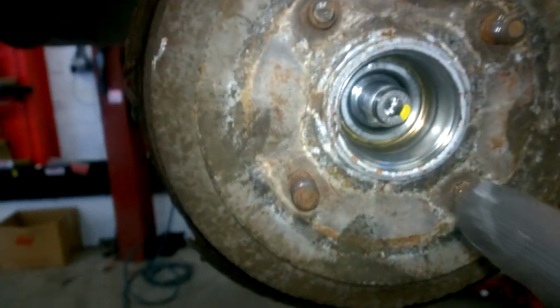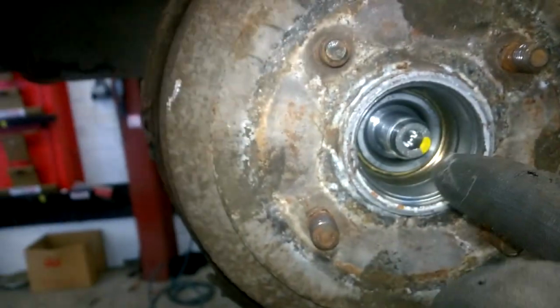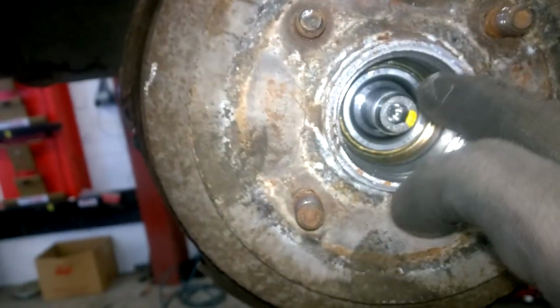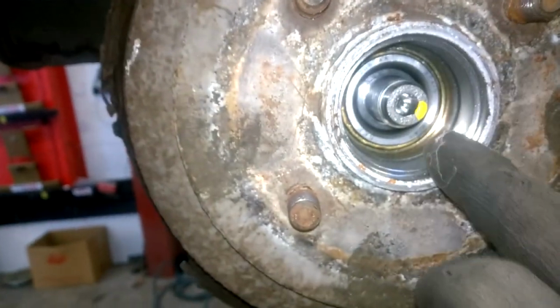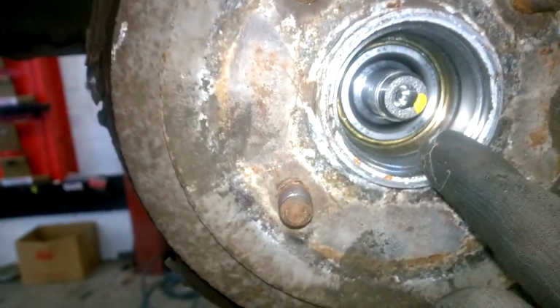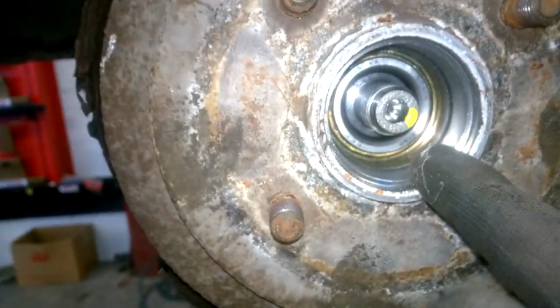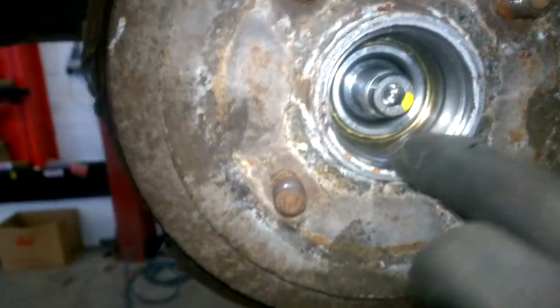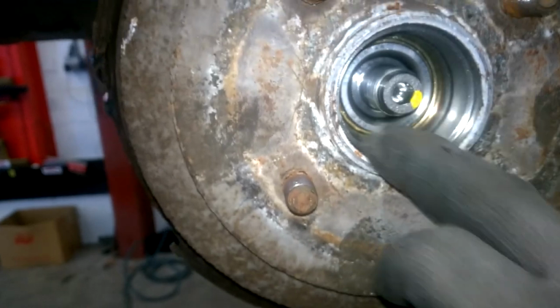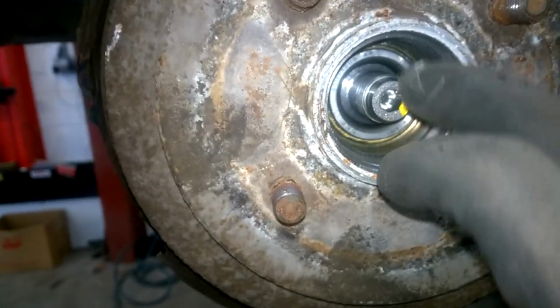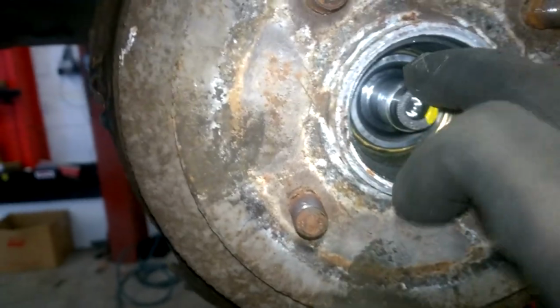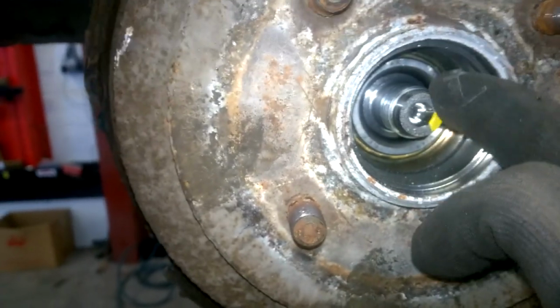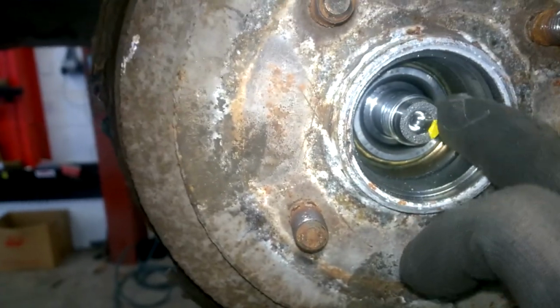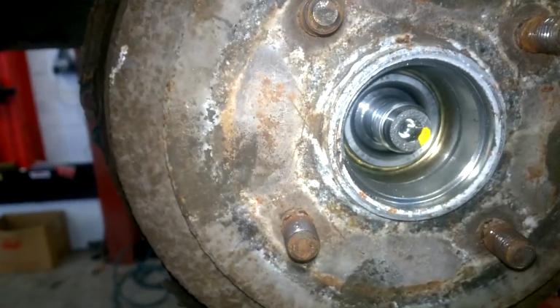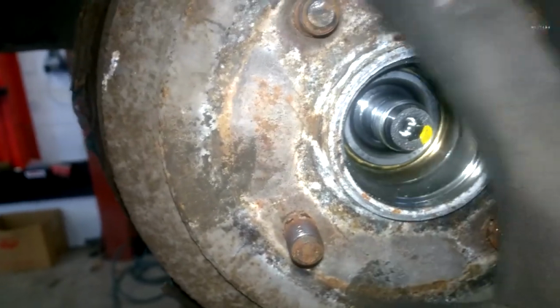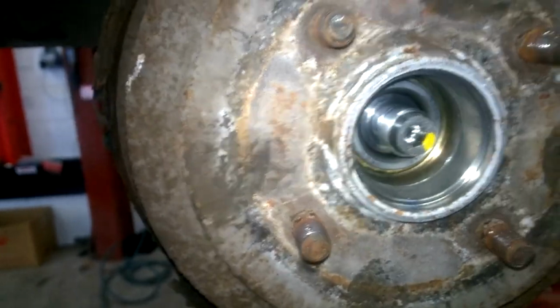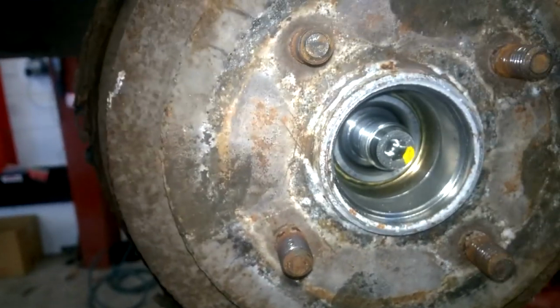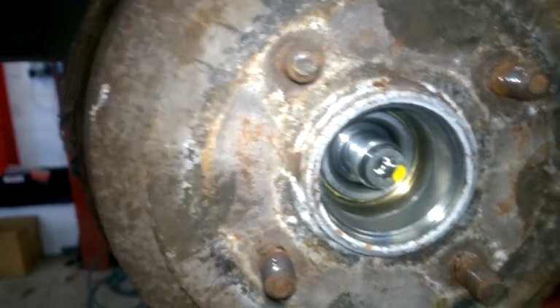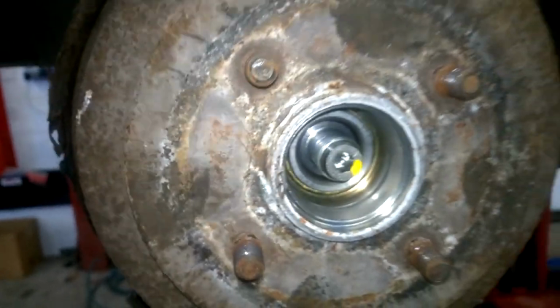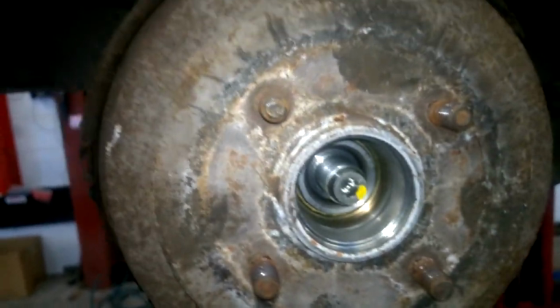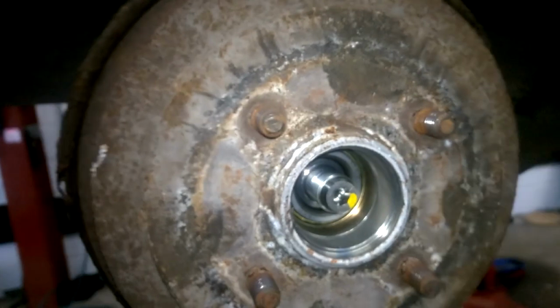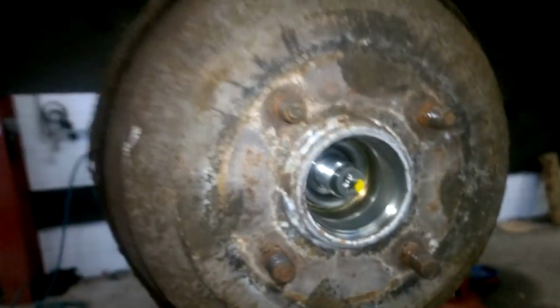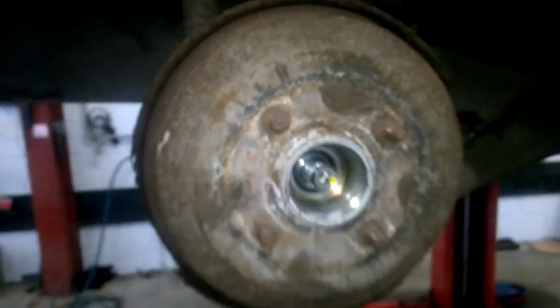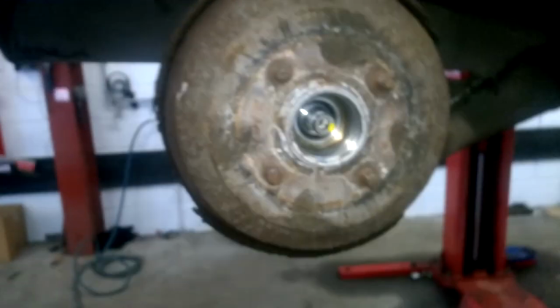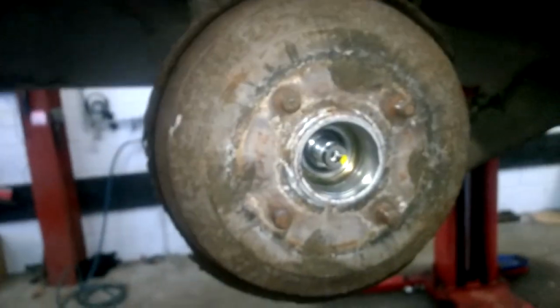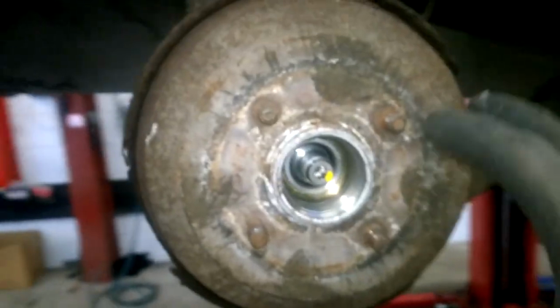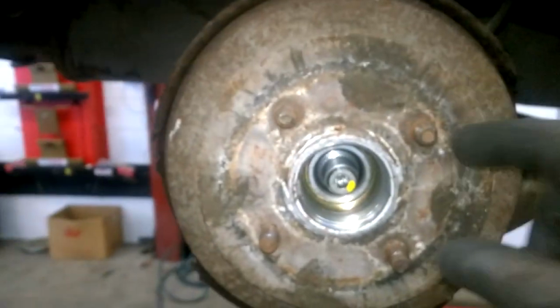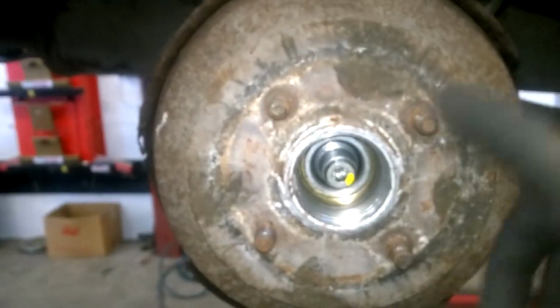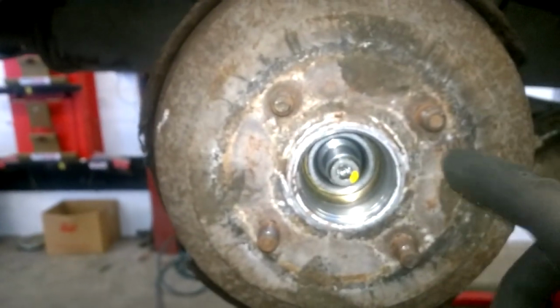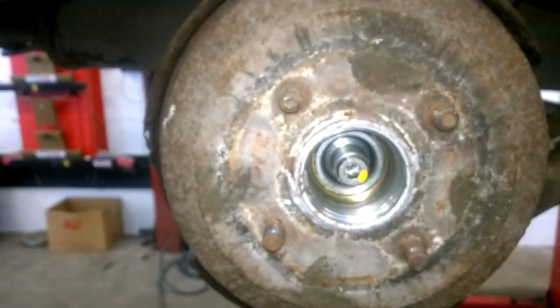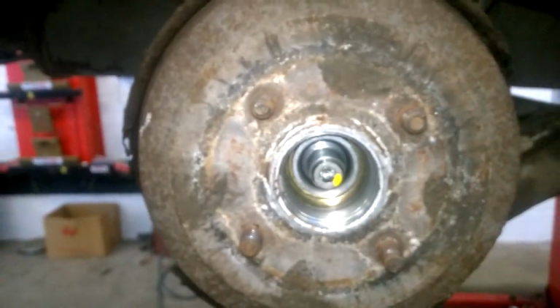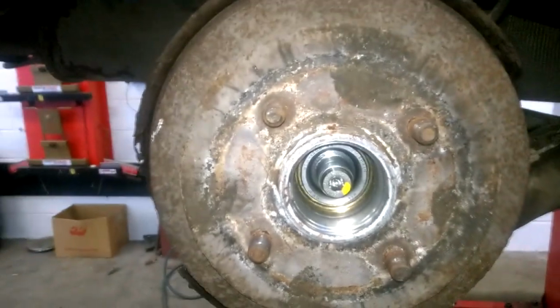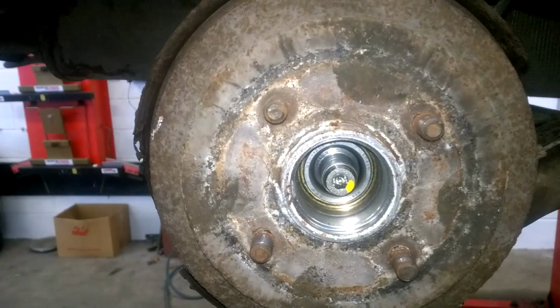The other thing is, on some of them, if there's a bearing in place like this, the bearing can be stuck on the shaft and it will be hard to come out. I have tried all of those methods first and none of them are working.